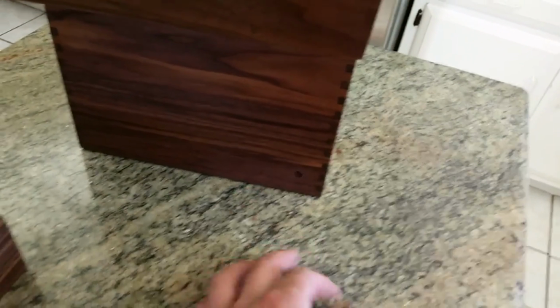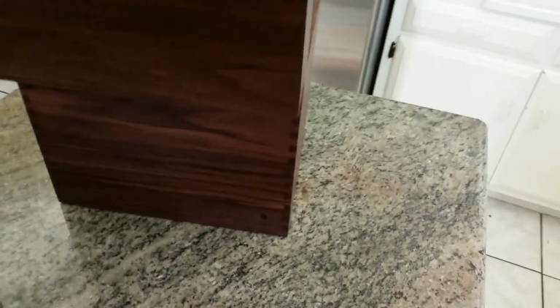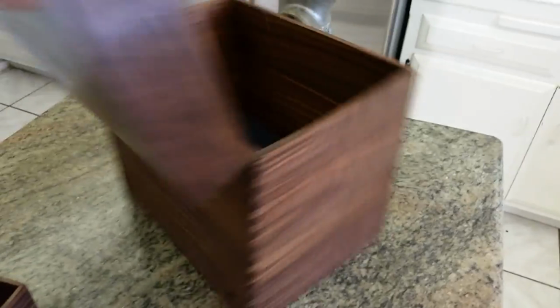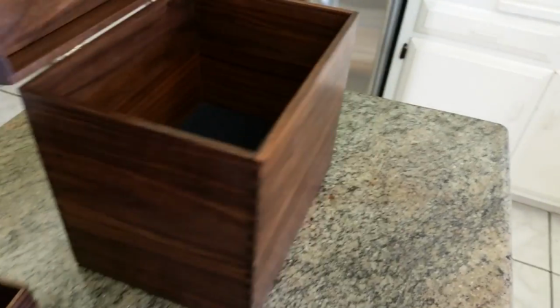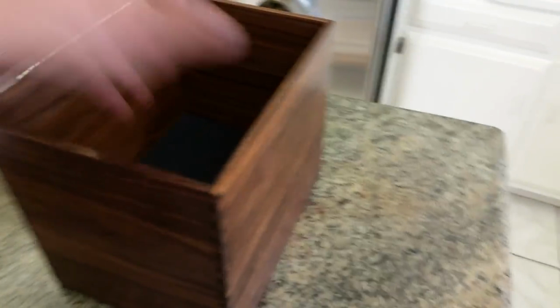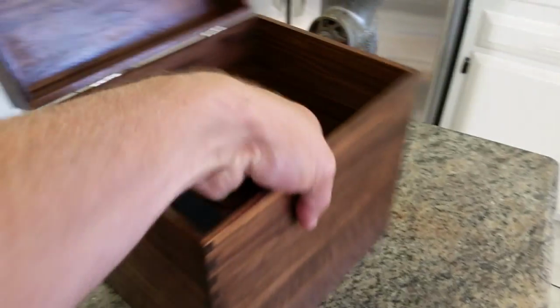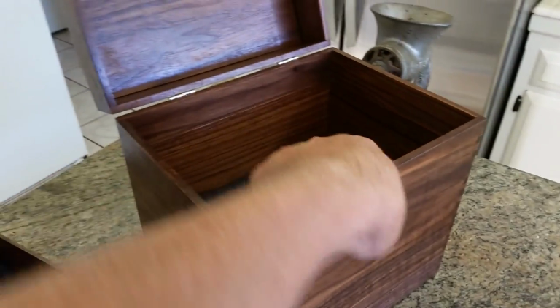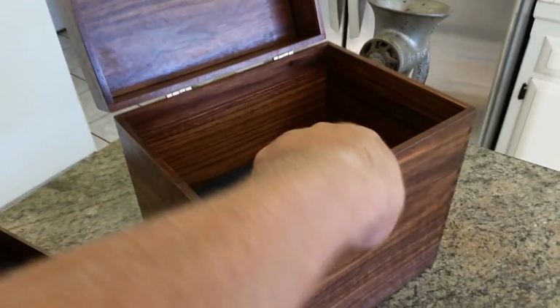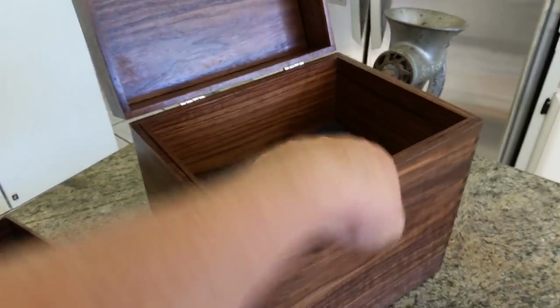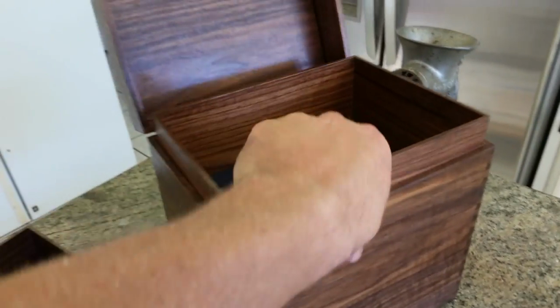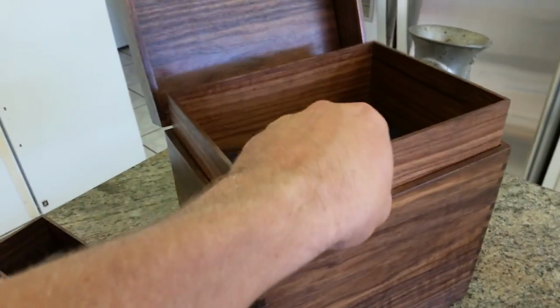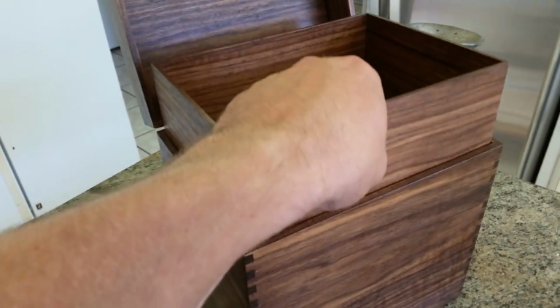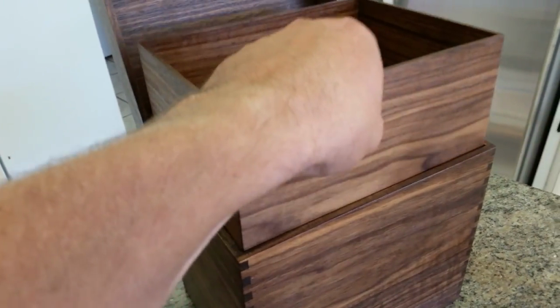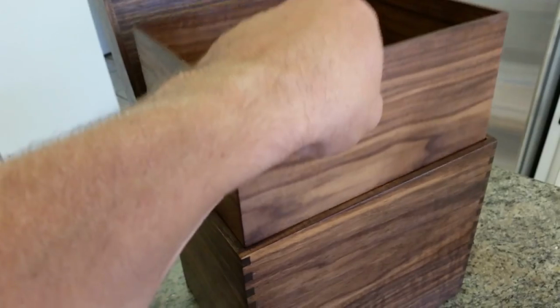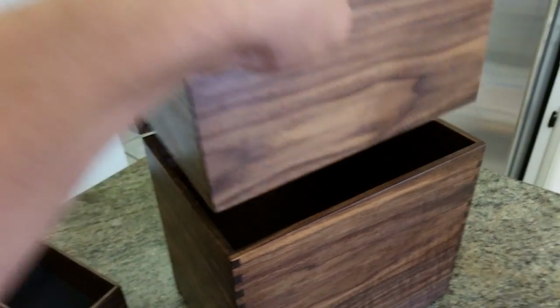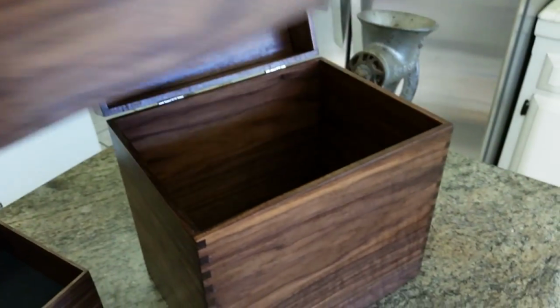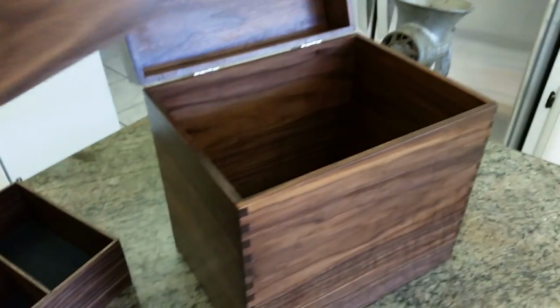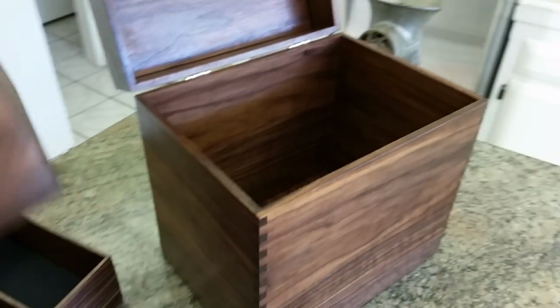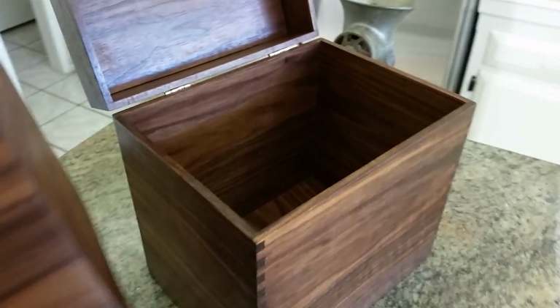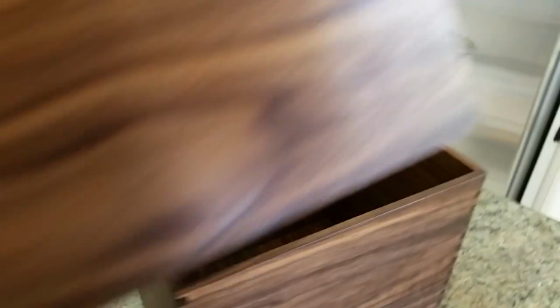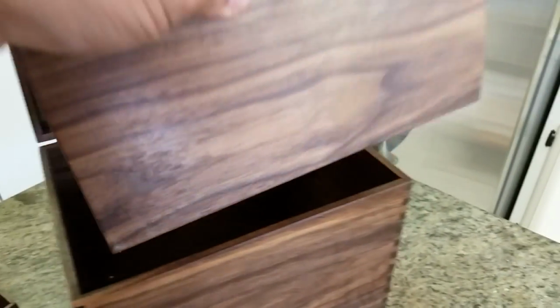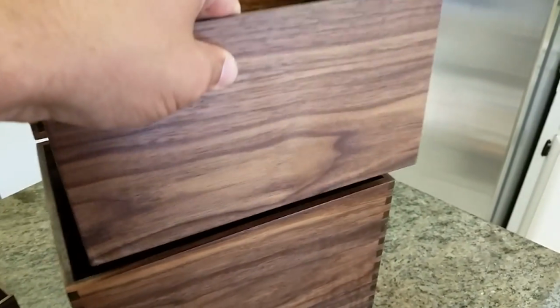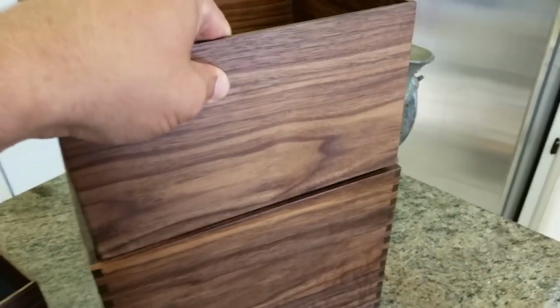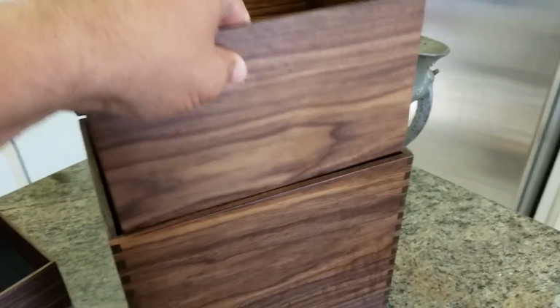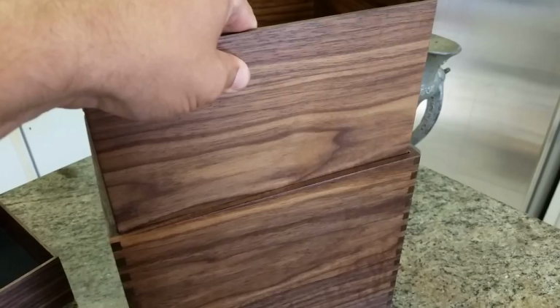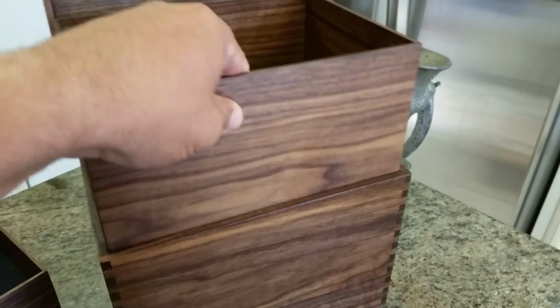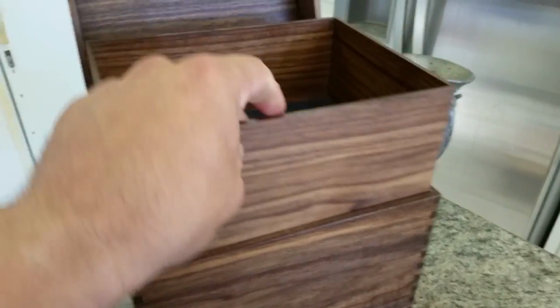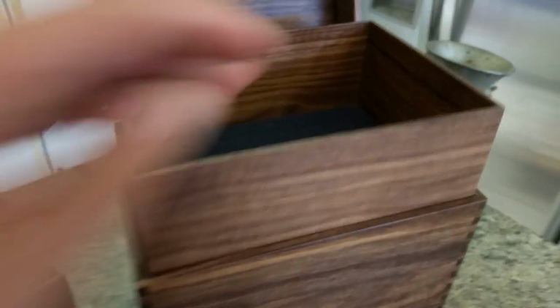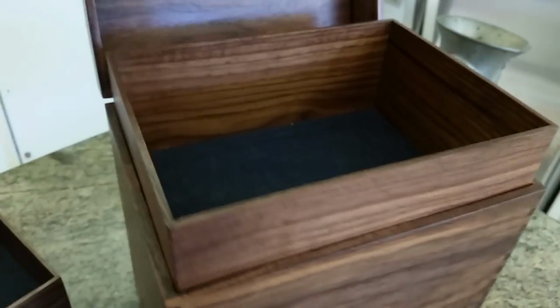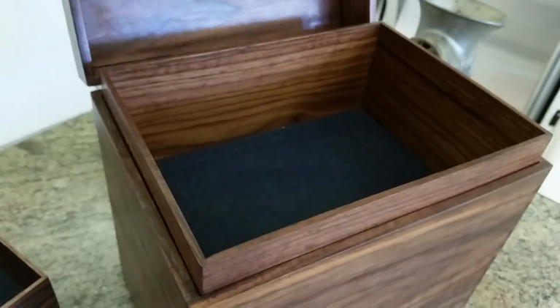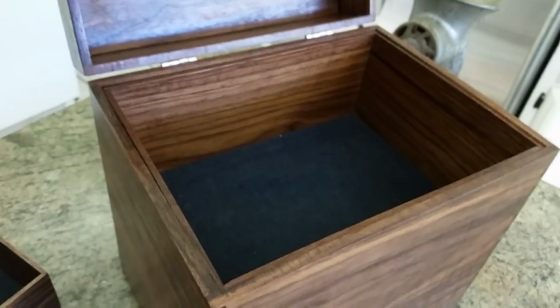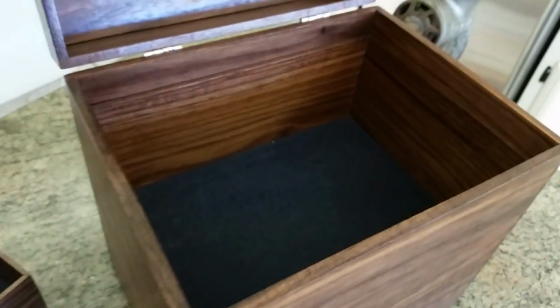Pull that out and then you can remove this tray. The trays are piston fit, which means they won't slam down with weight in them because the air holds them up as they go down.